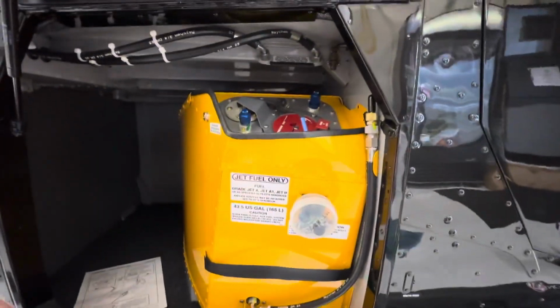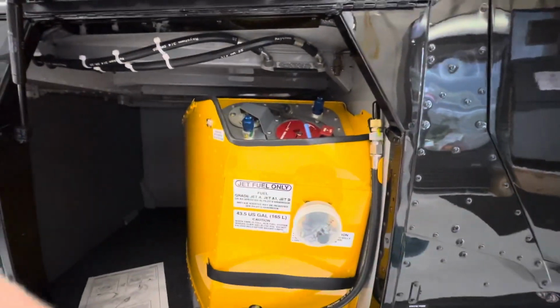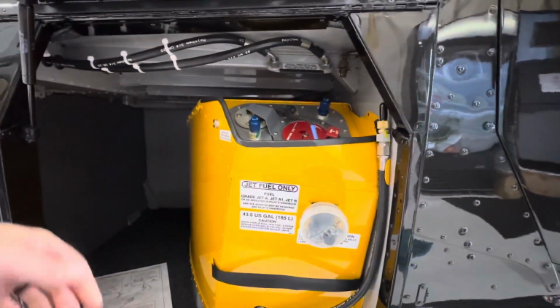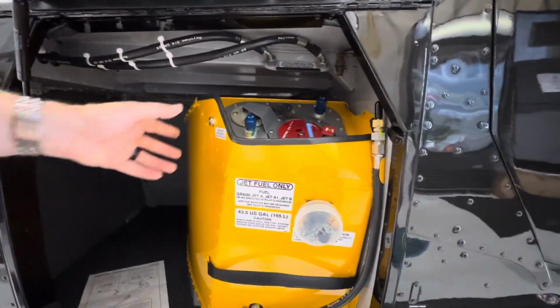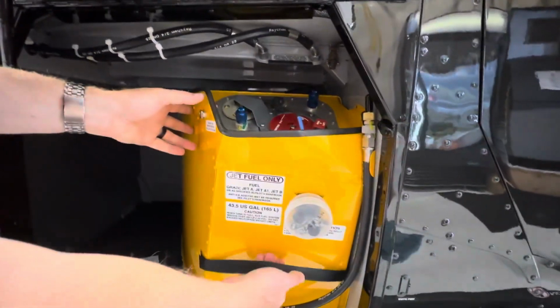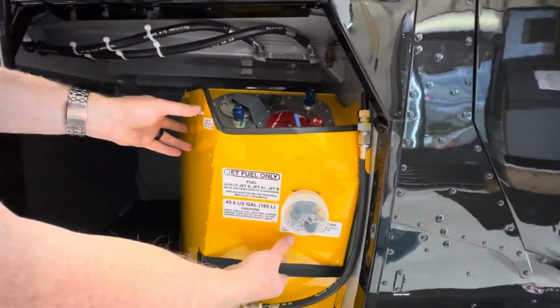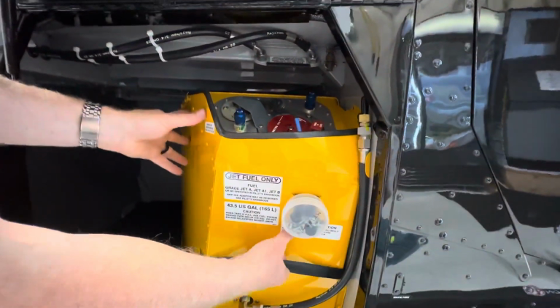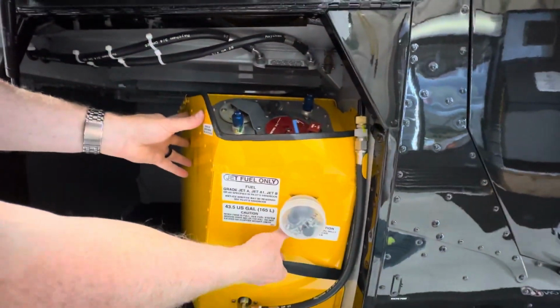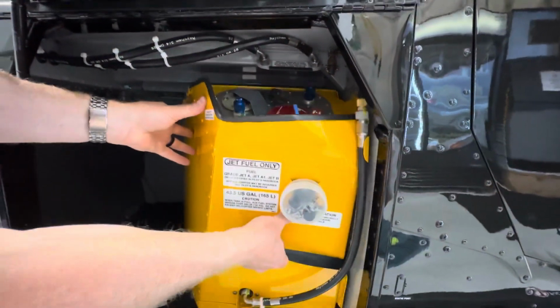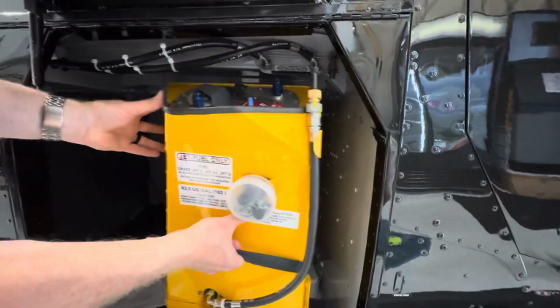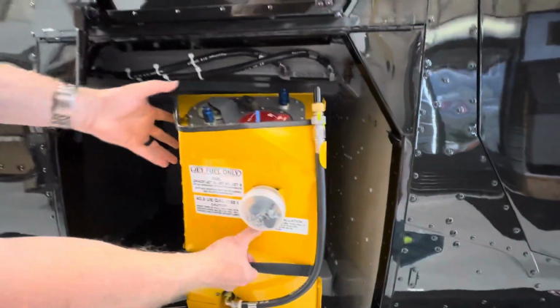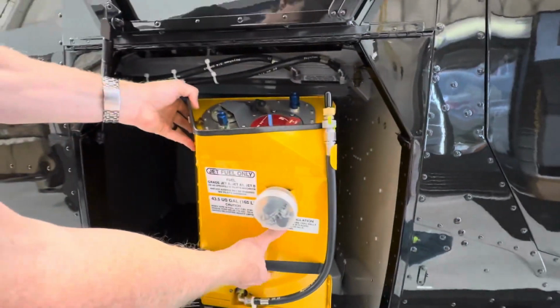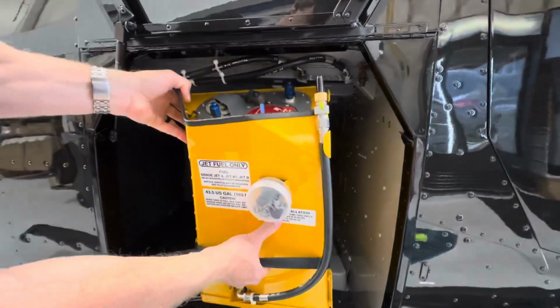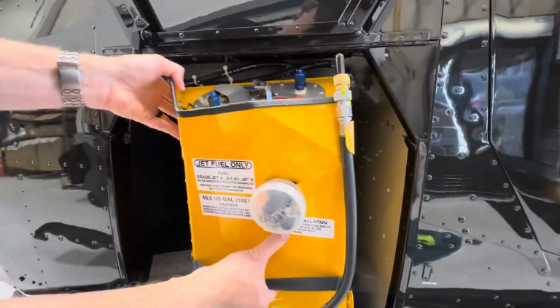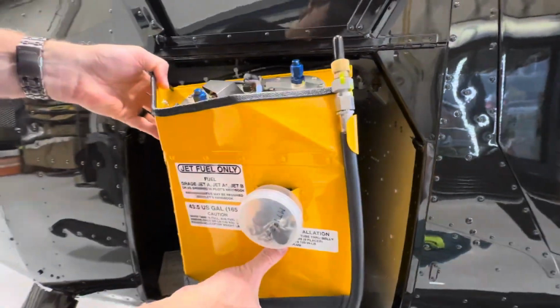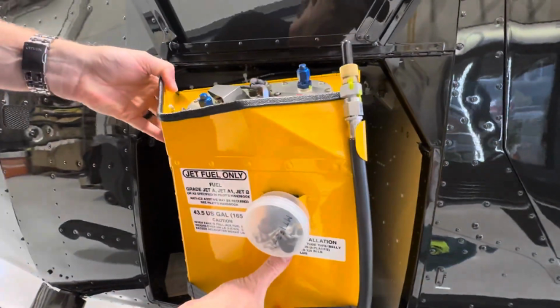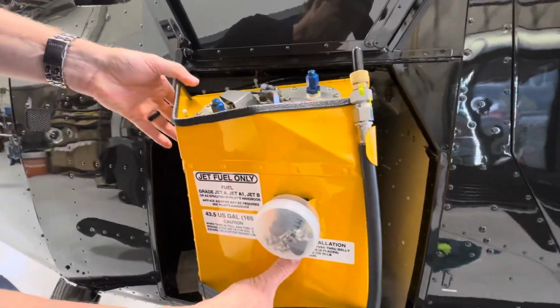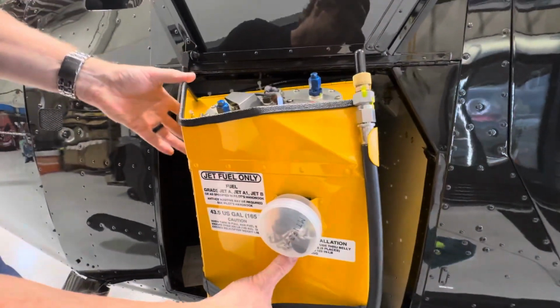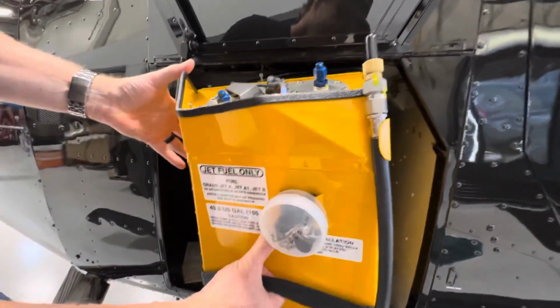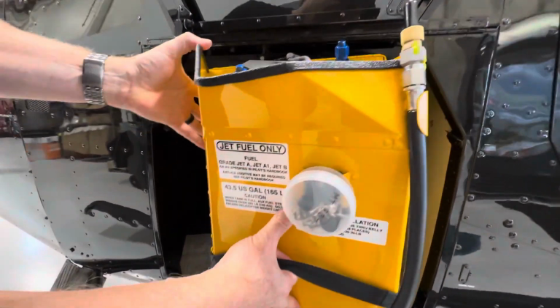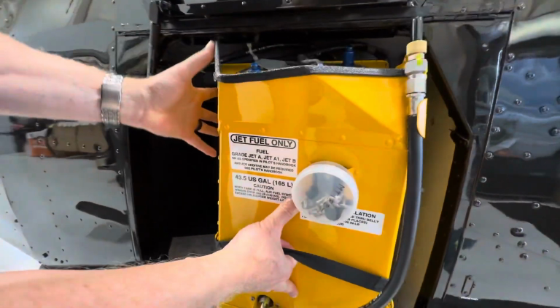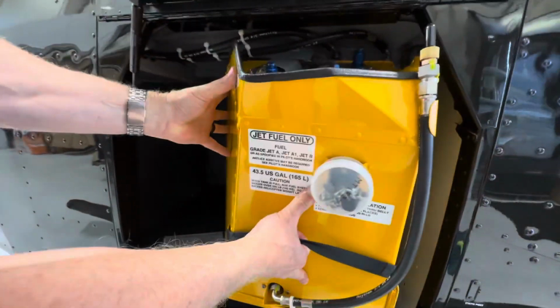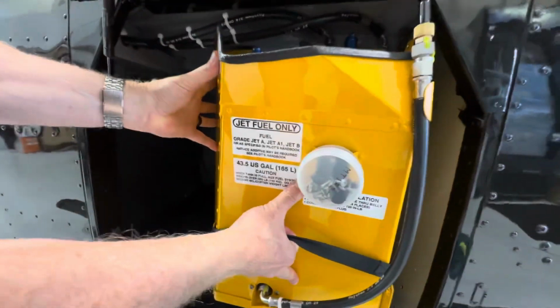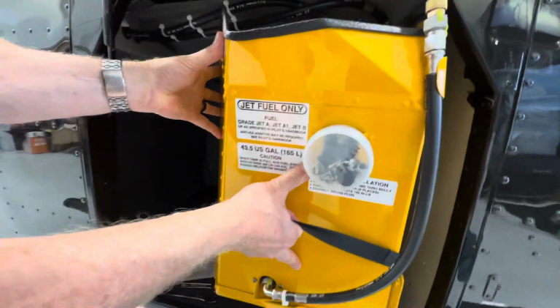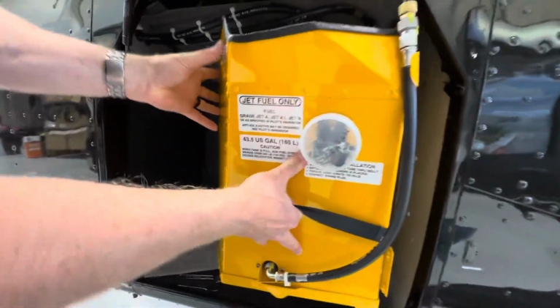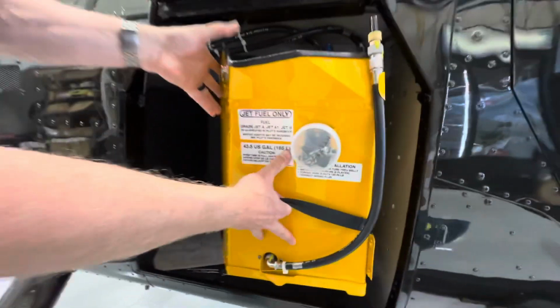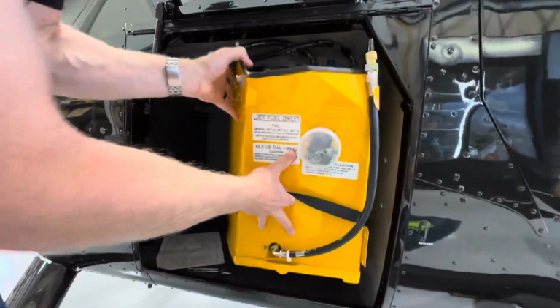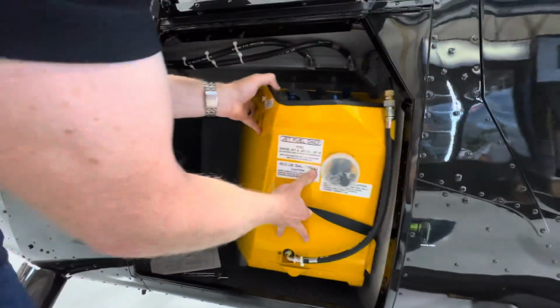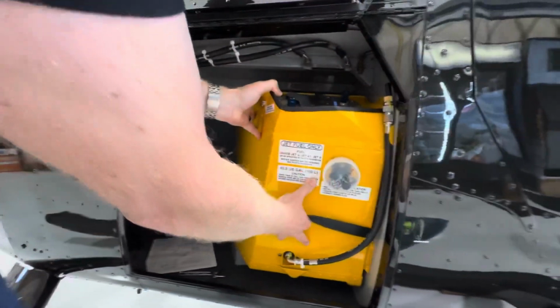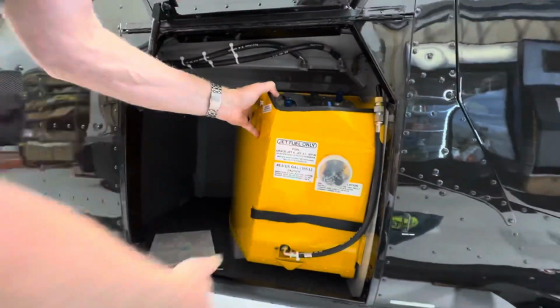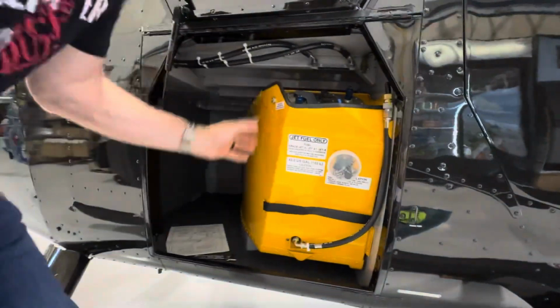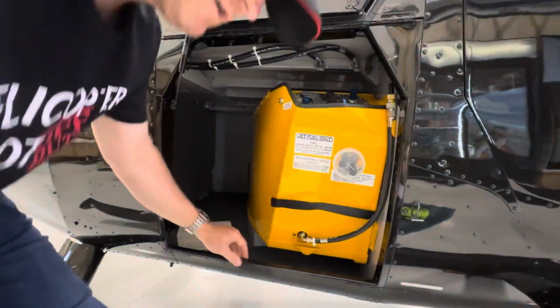Remove those eight screws, then grab the strap here, lift it out, and pull the tank right out. That's all there is to it — it comes out in about five to ten minutes.